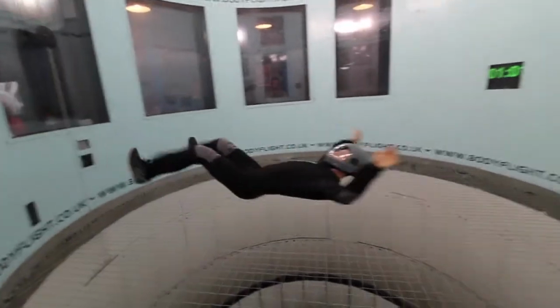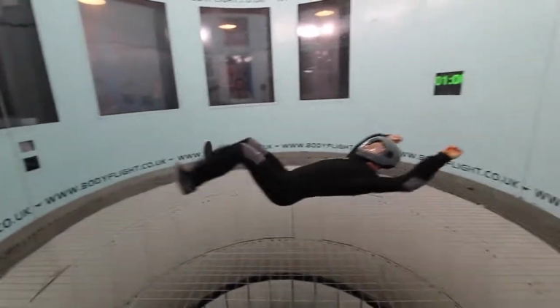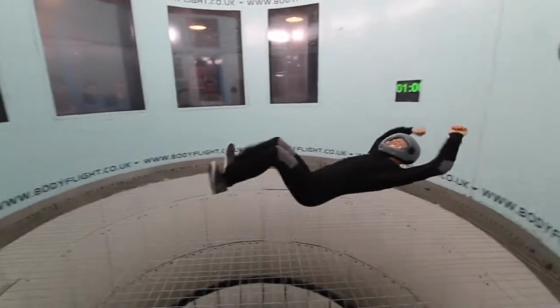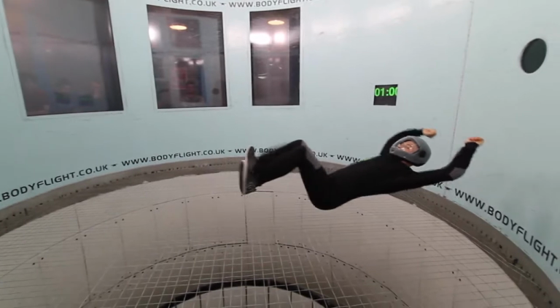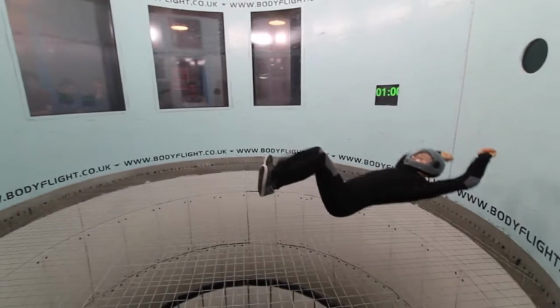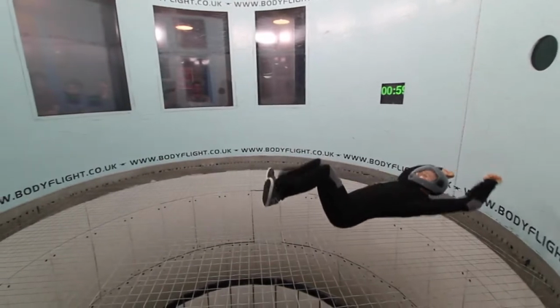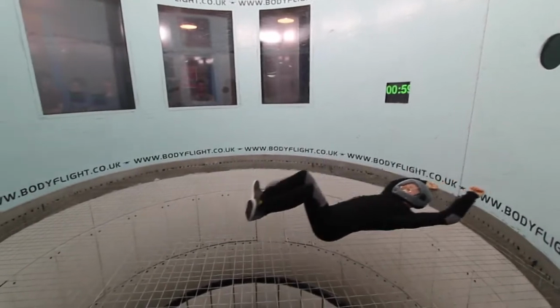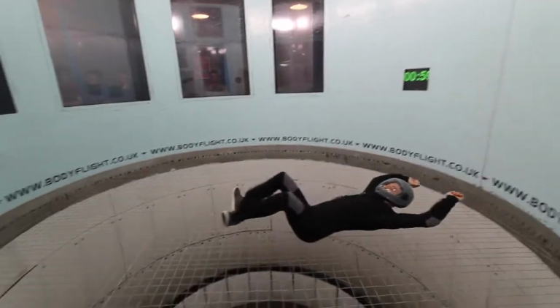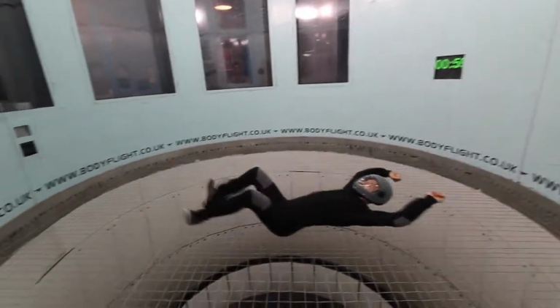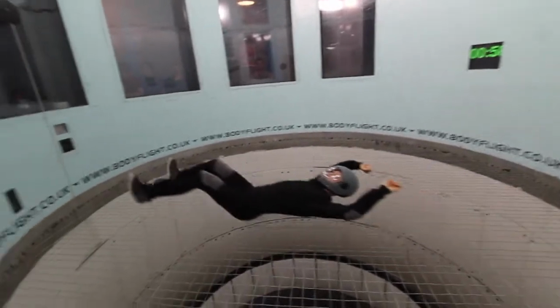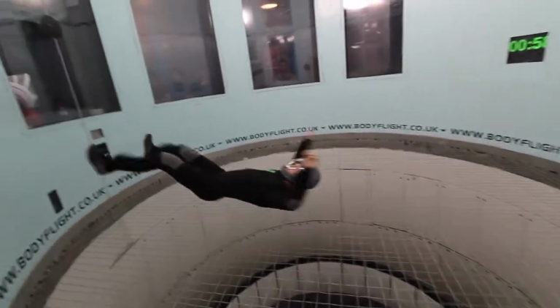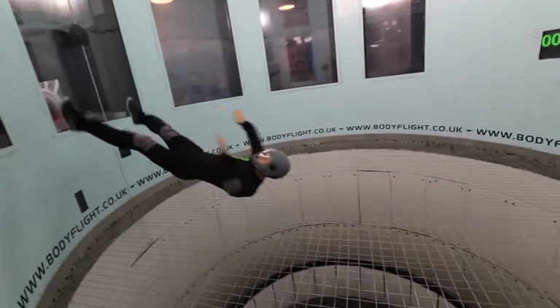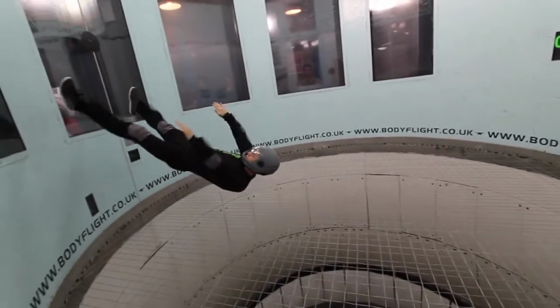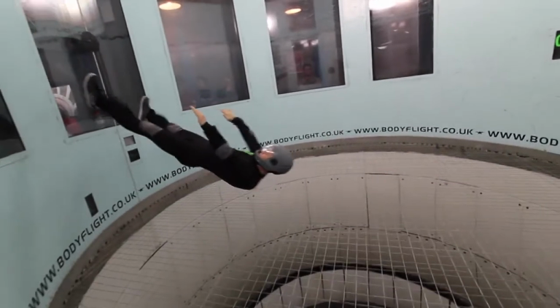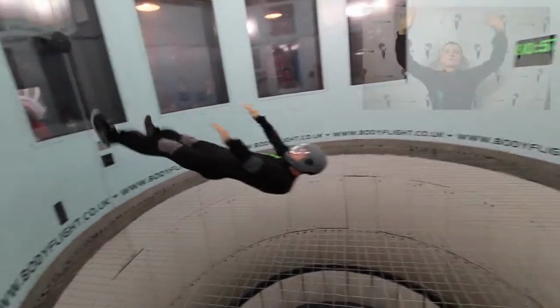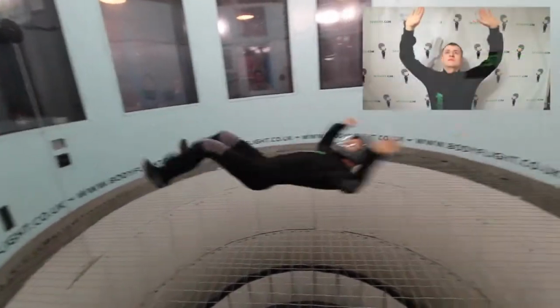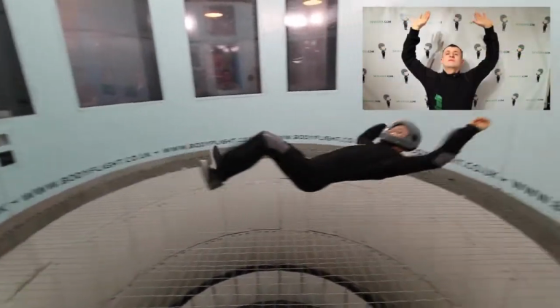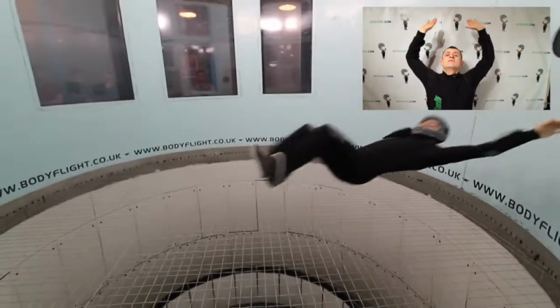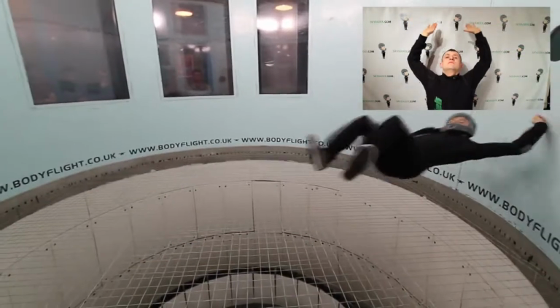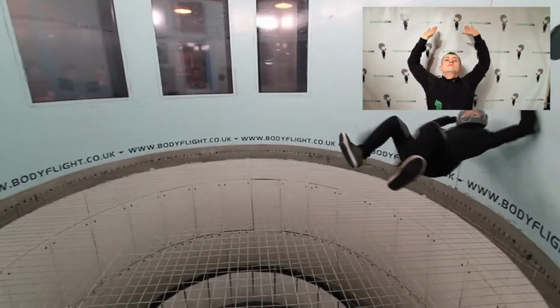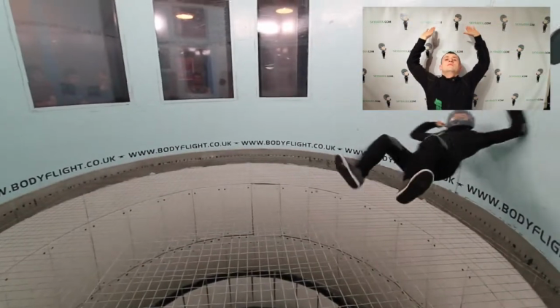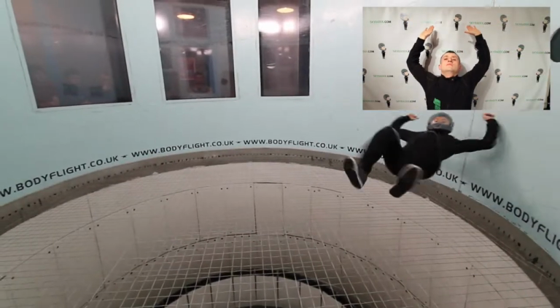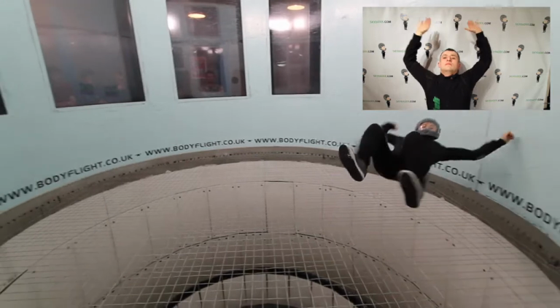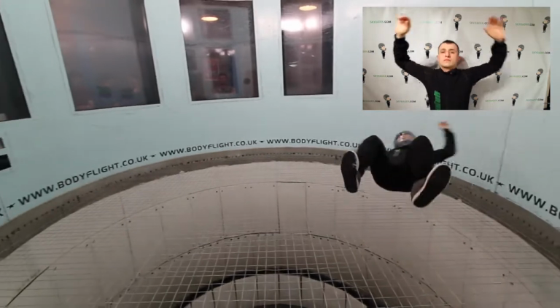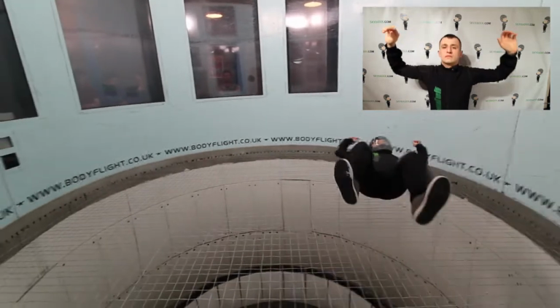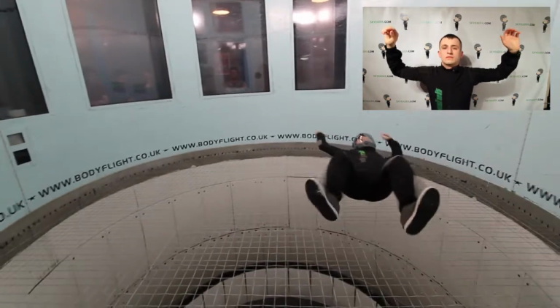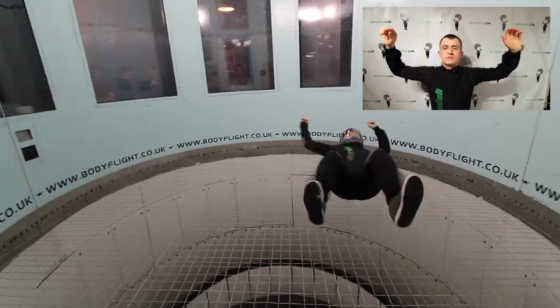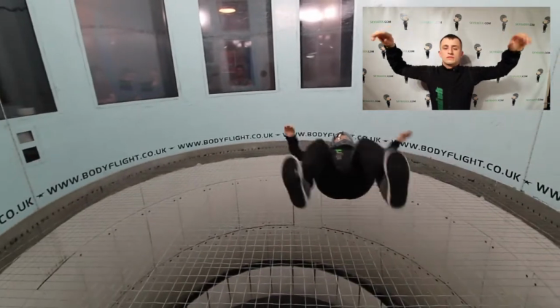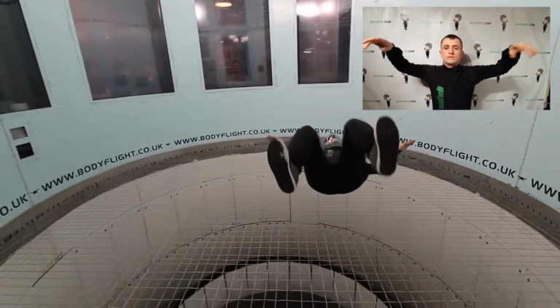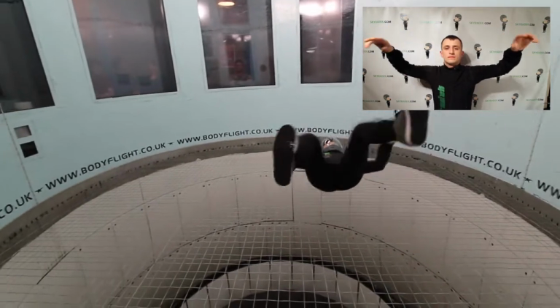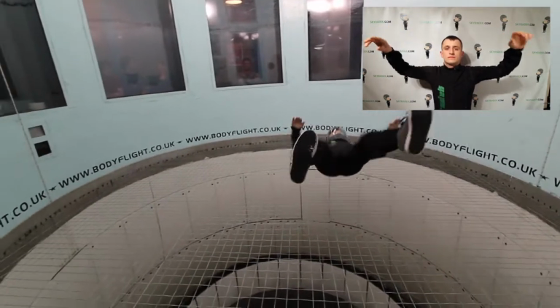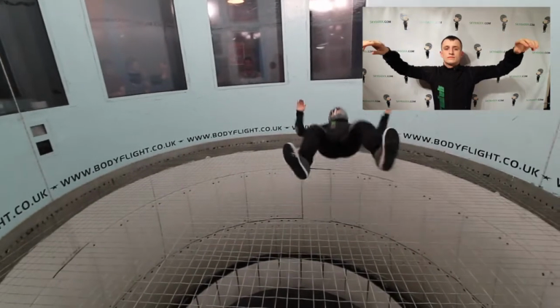If you want to fly backwards, bend your legs and put your arms behind you. Your arms should be leaning against the air.